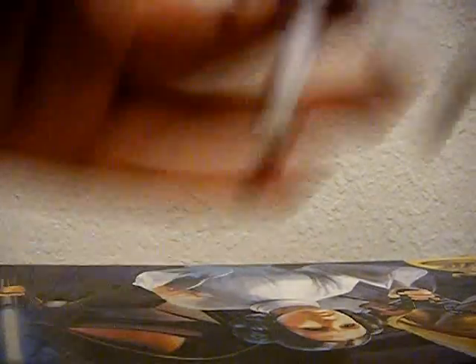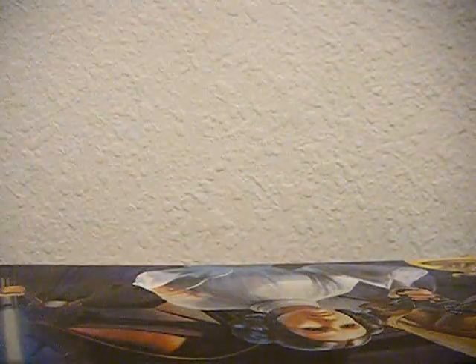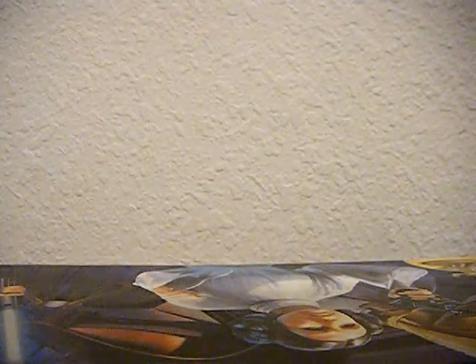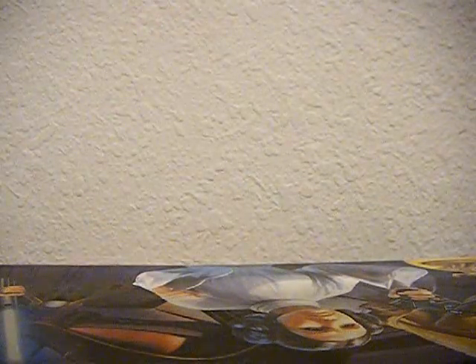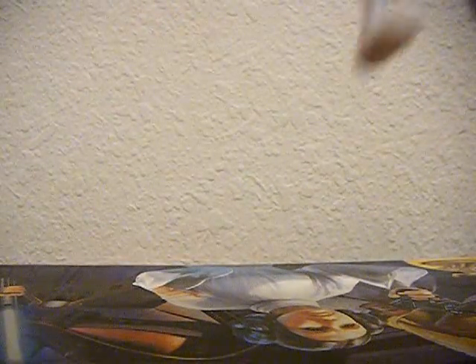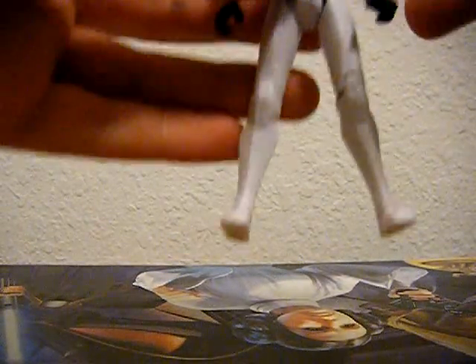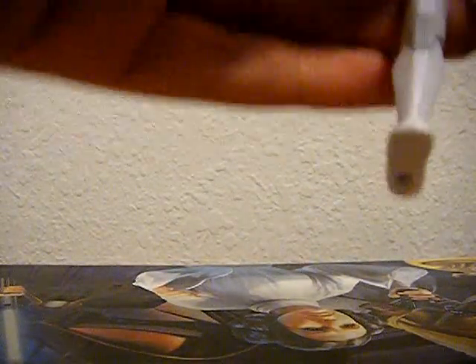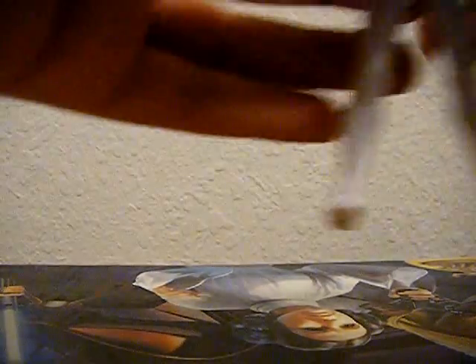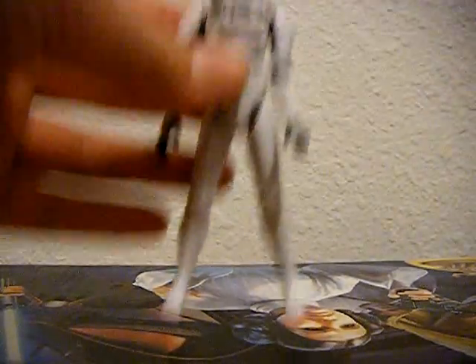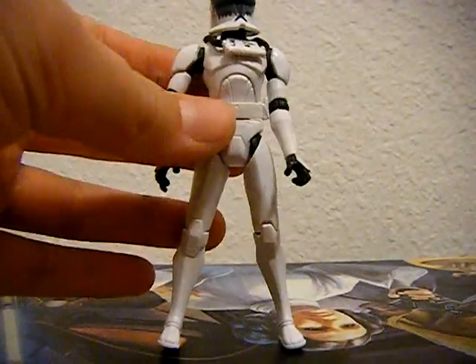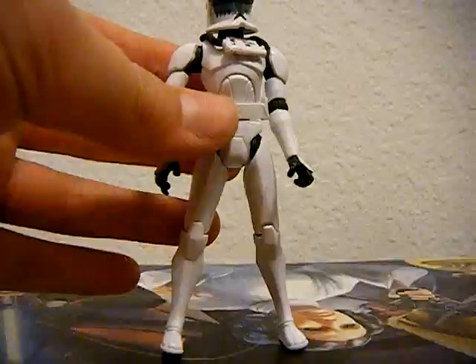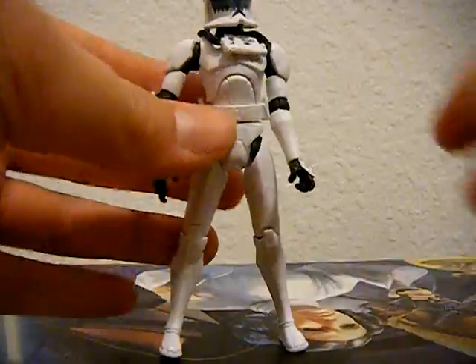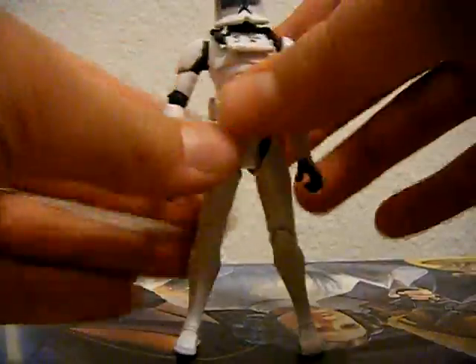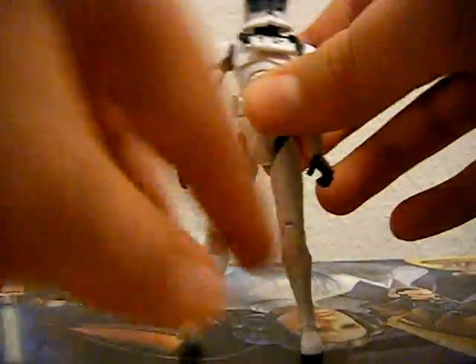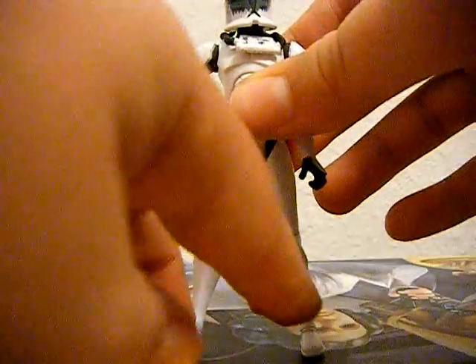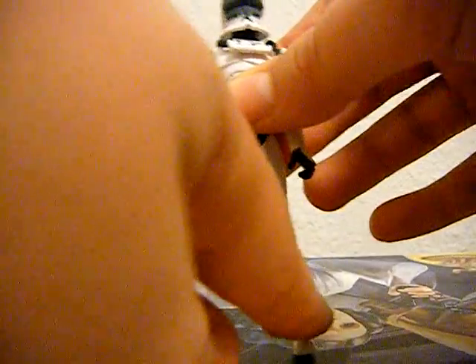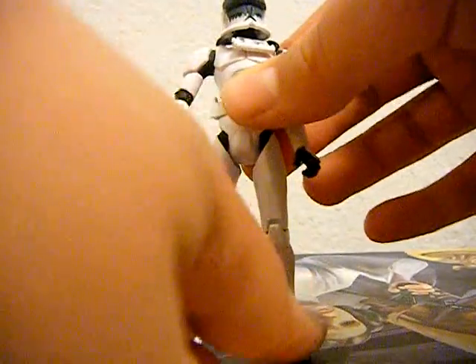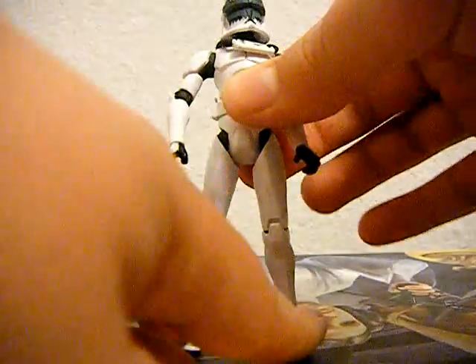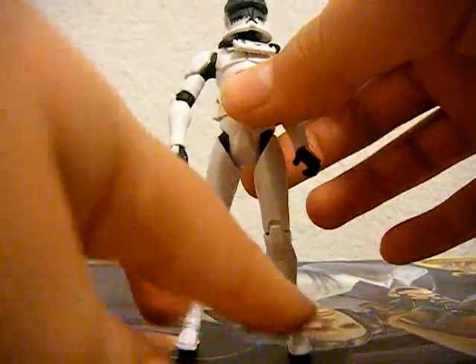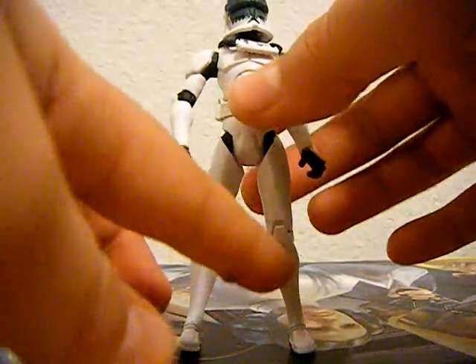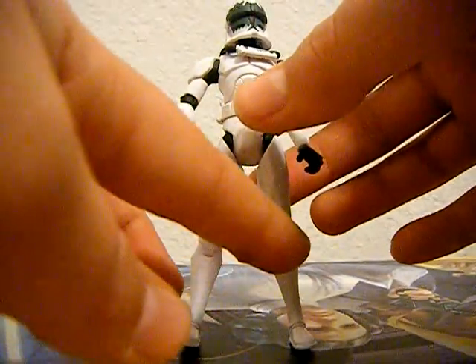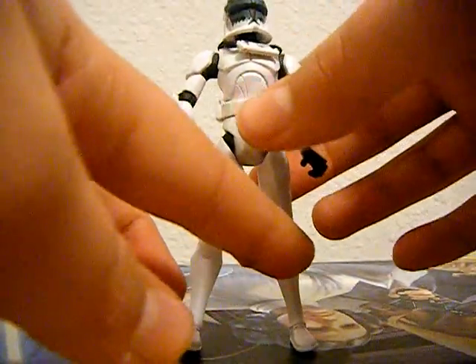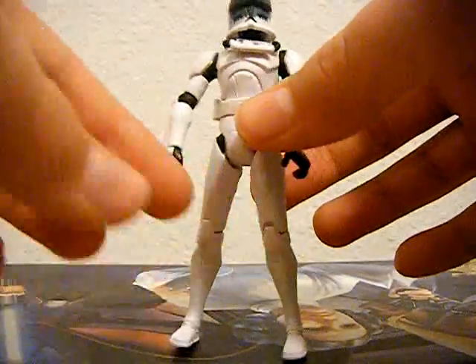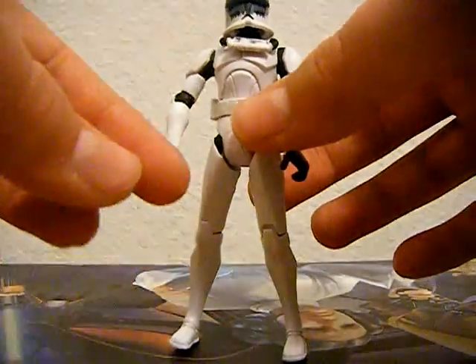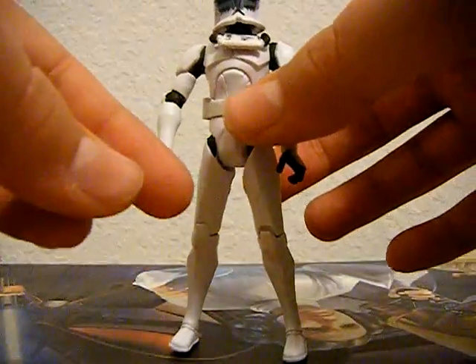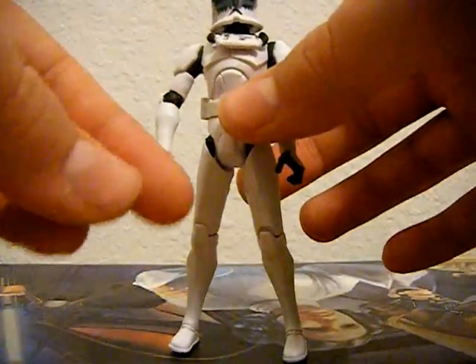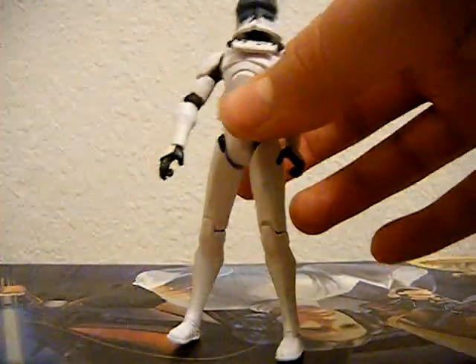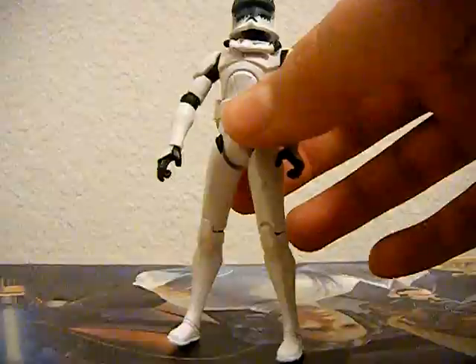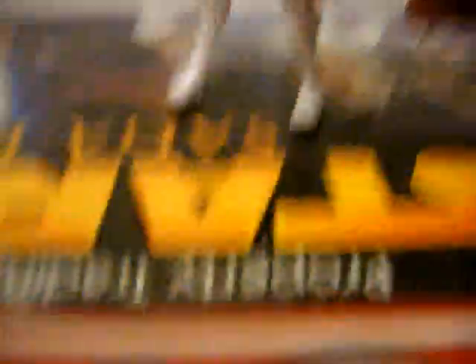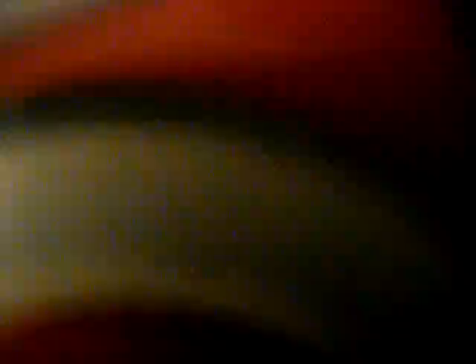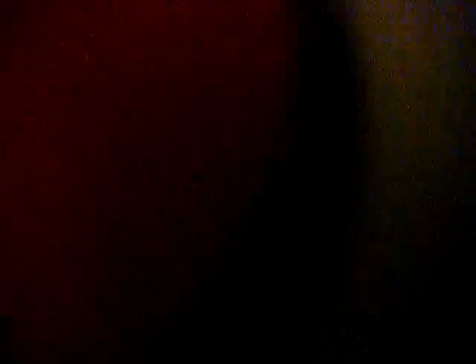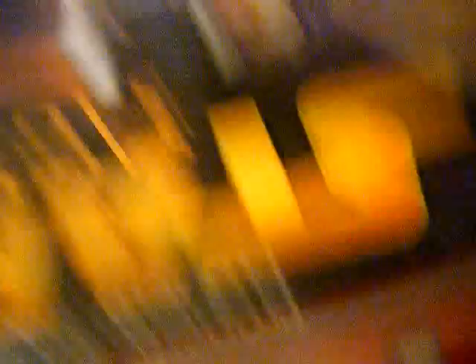It's a pretty good figure. I got this at Walmart a couple months ago and just decided to review it. Definitely recommend you guys pick this one up.